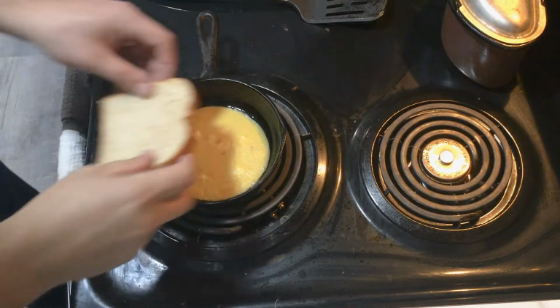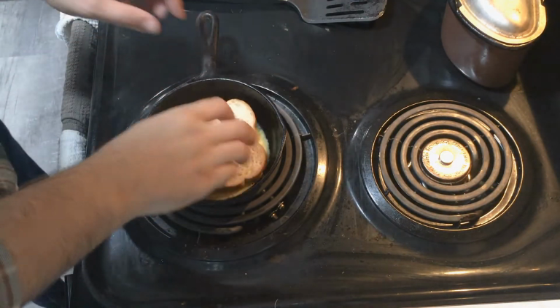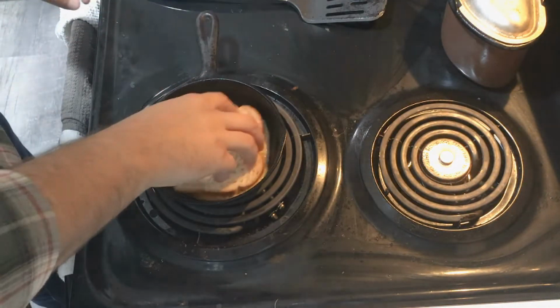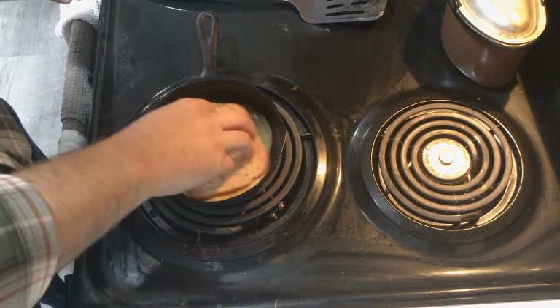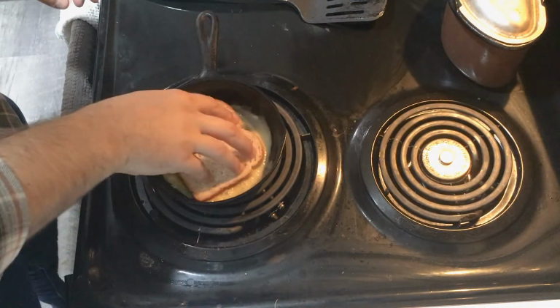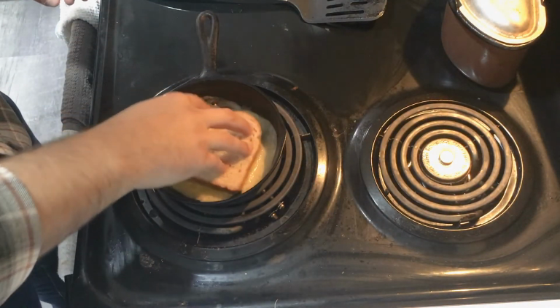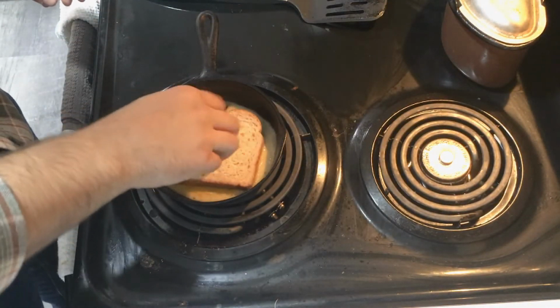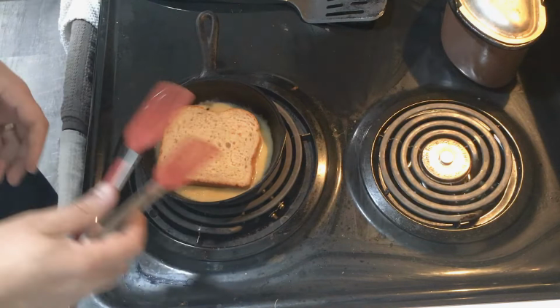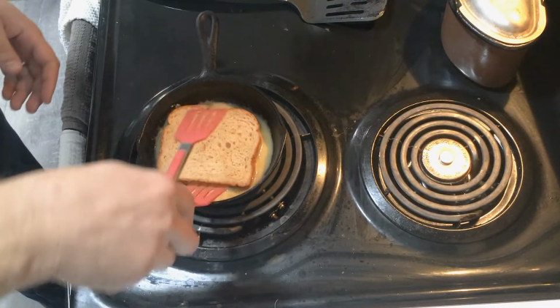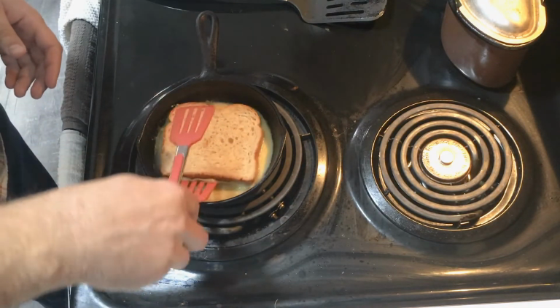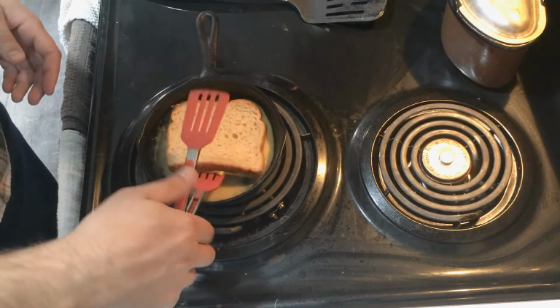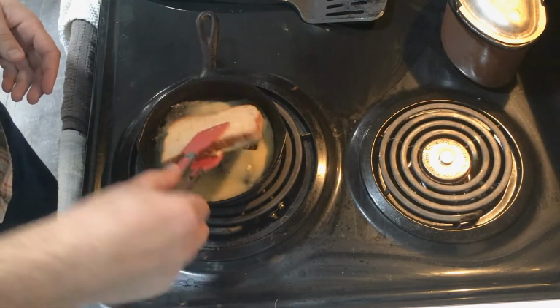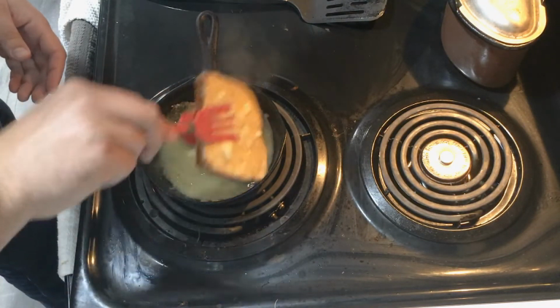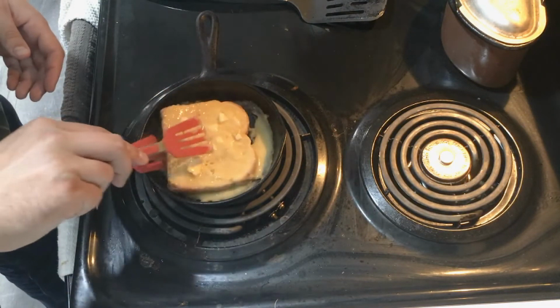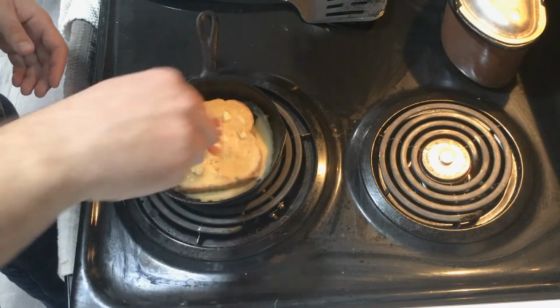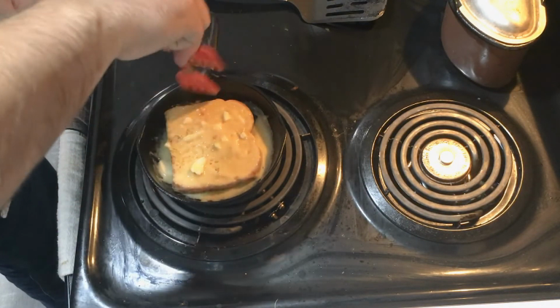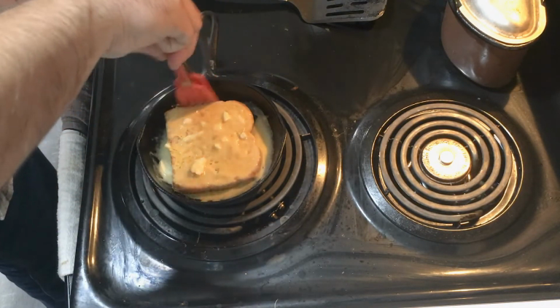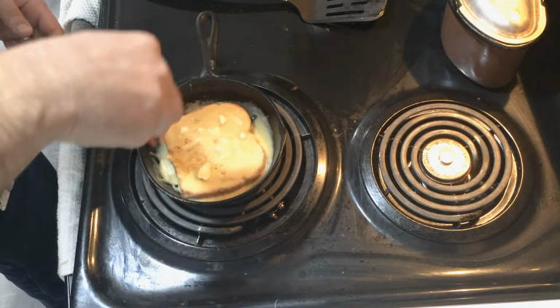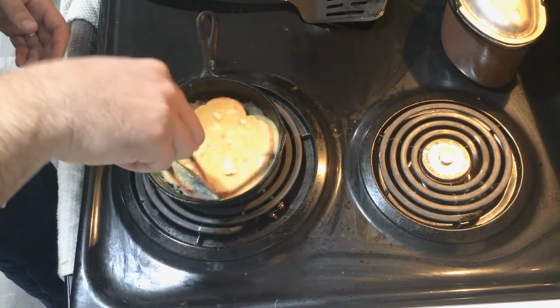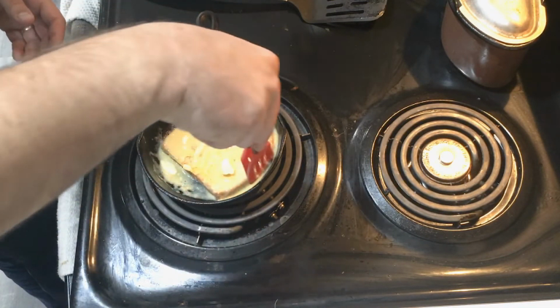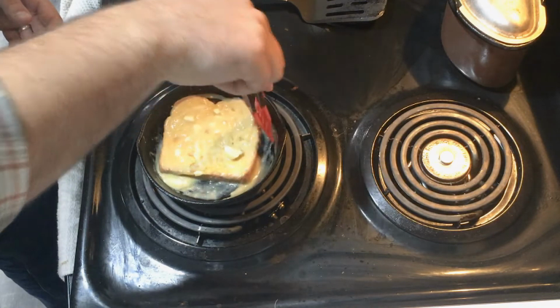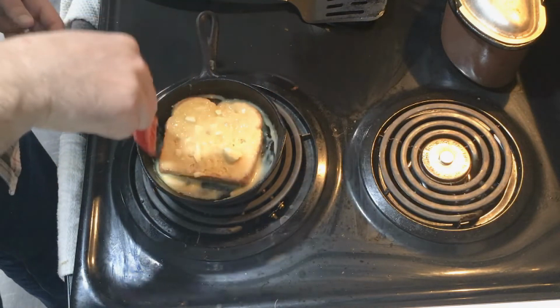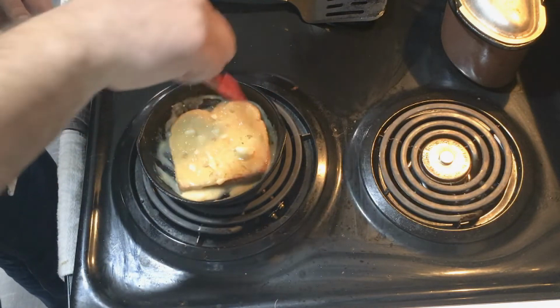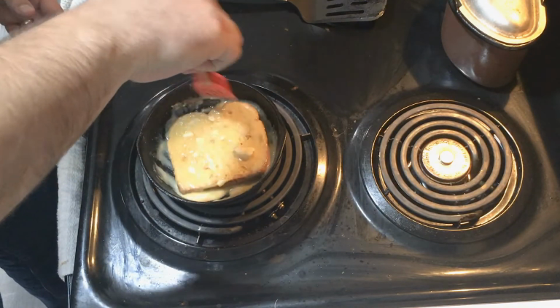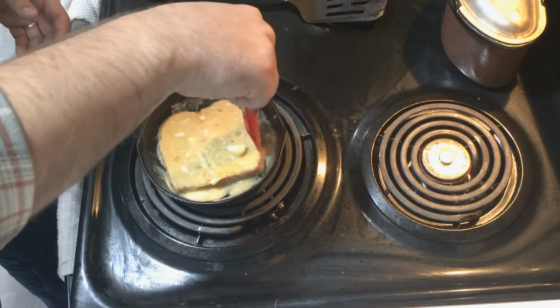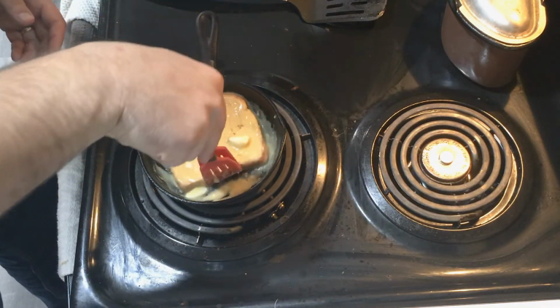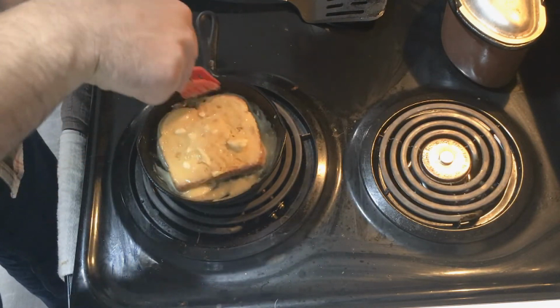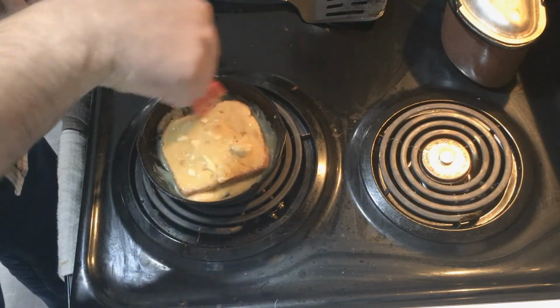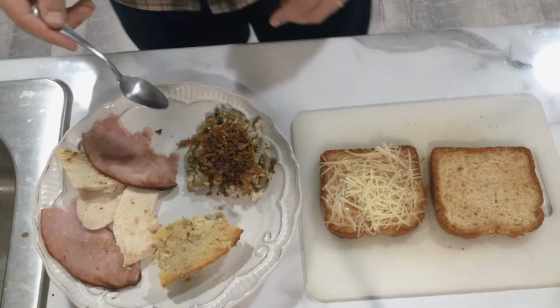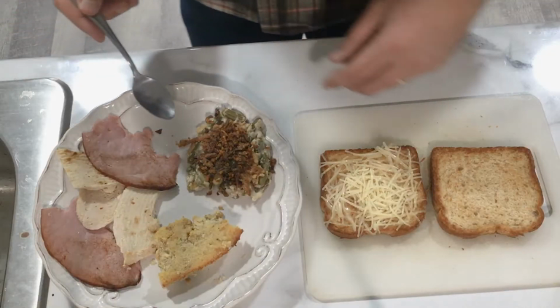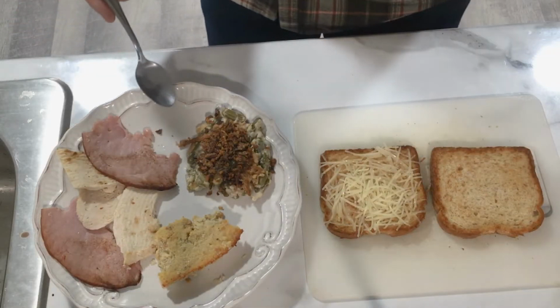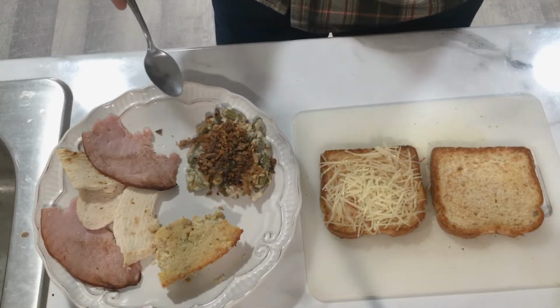Now, in this skillet I've got some of my grandmother's giblet gravy, which is delicious. I'm going to take the third piece of bread and let it soak up that gravy. I got this idea from an episode of Friends where Monica makes a sandwich from leftovers called the Moist Maker.